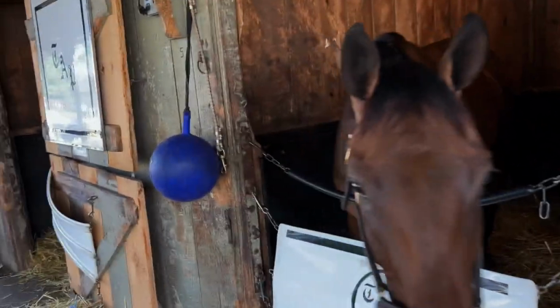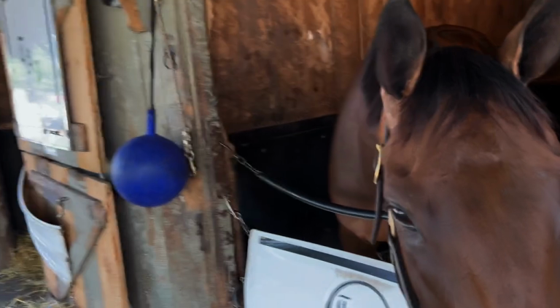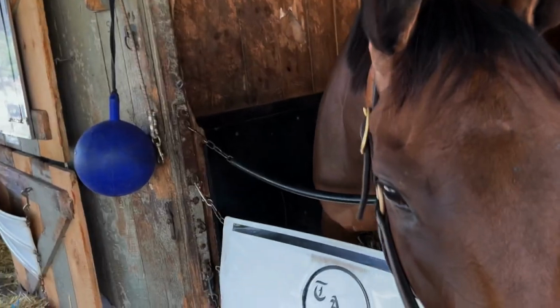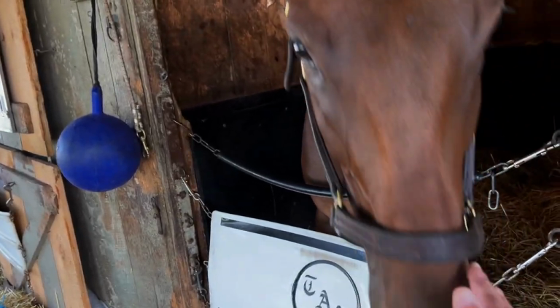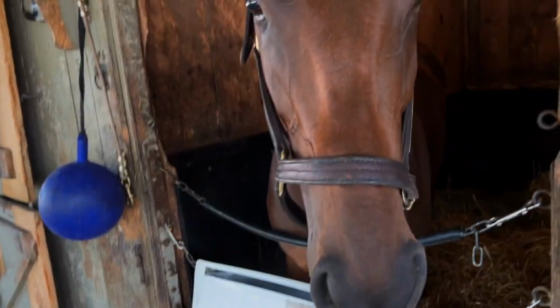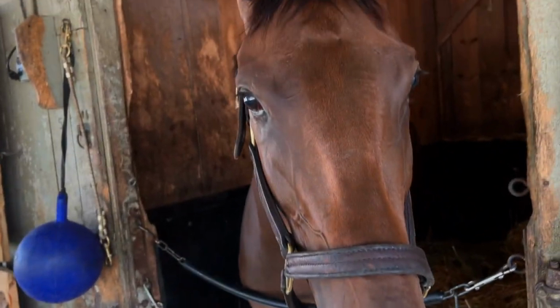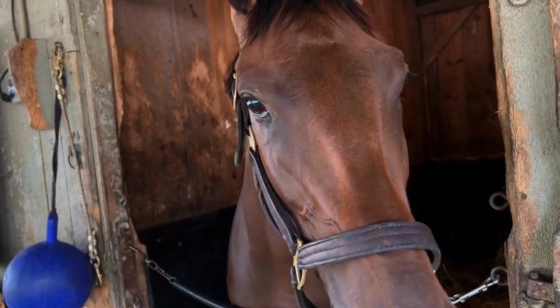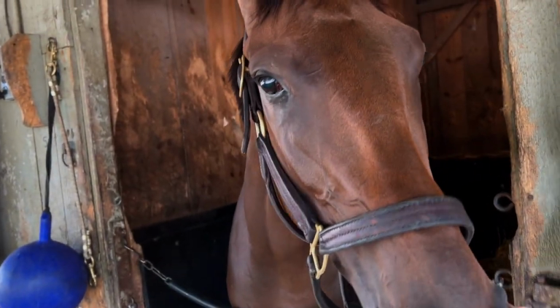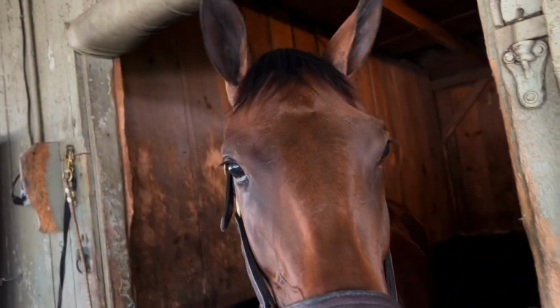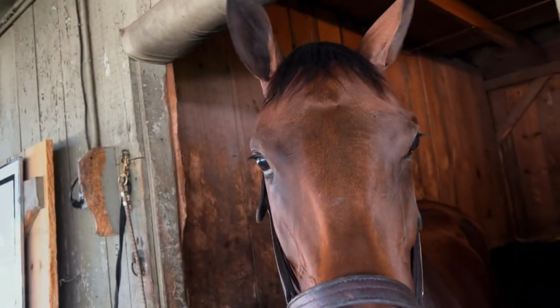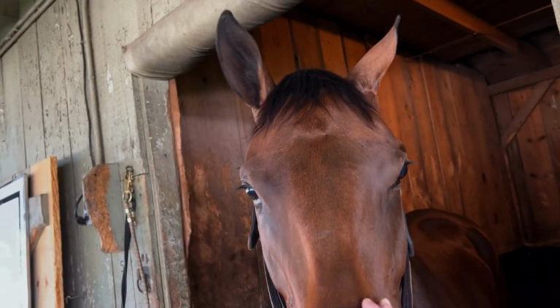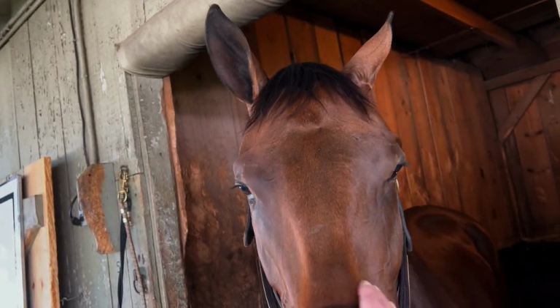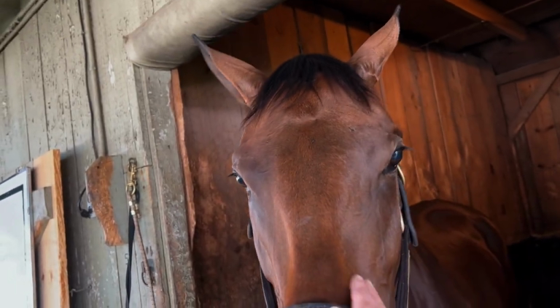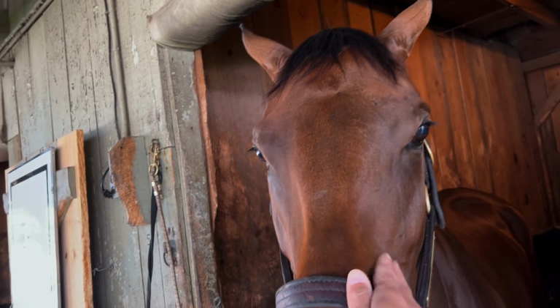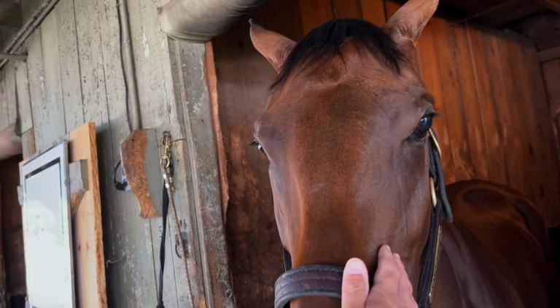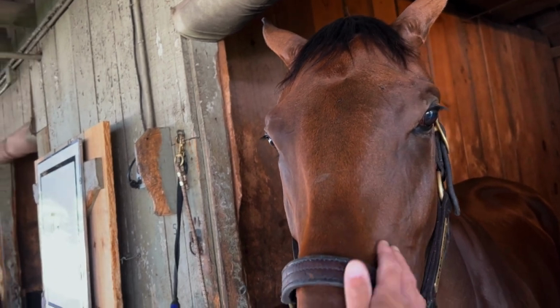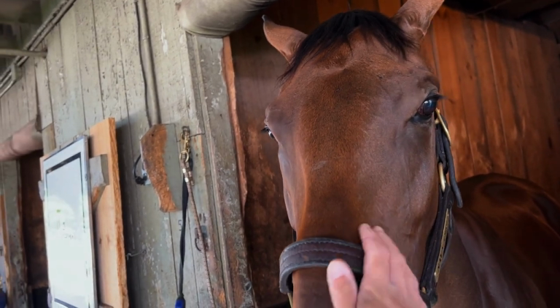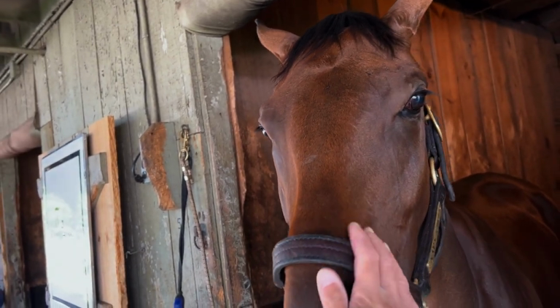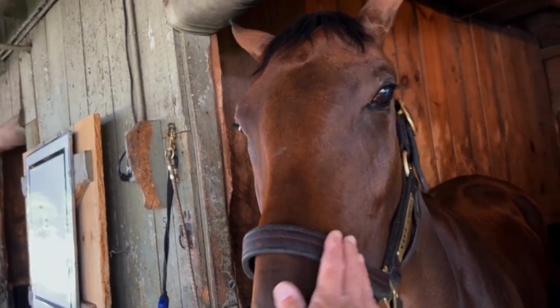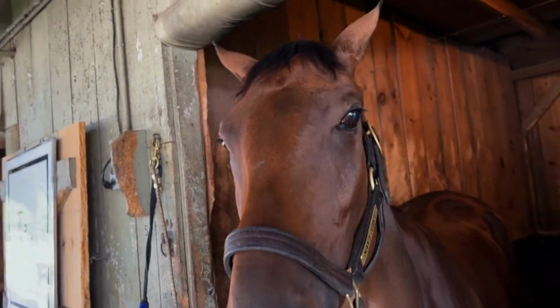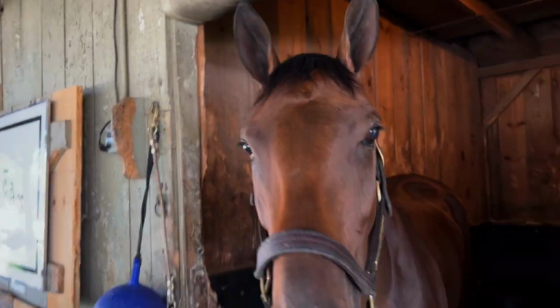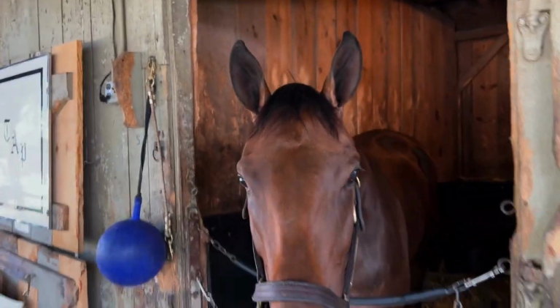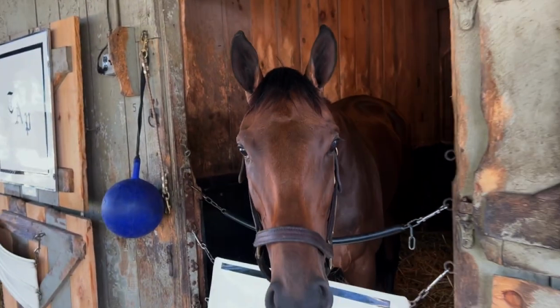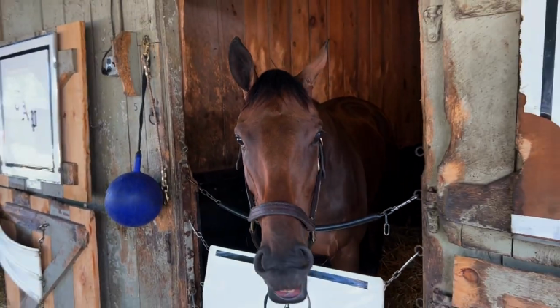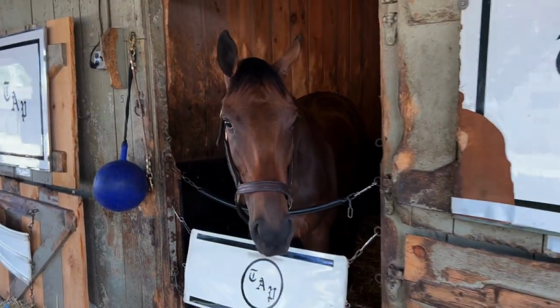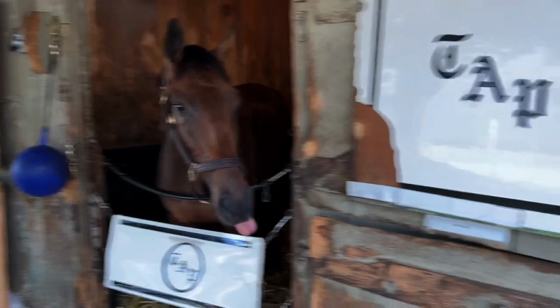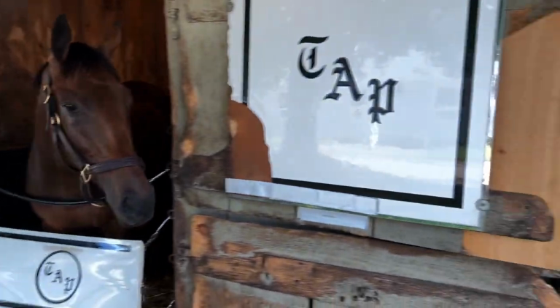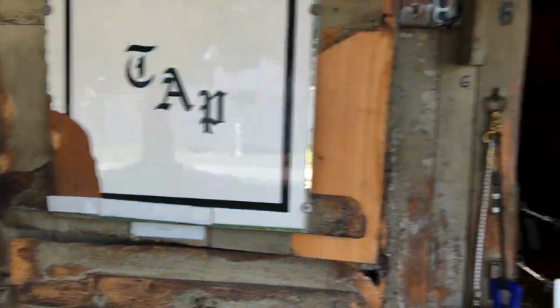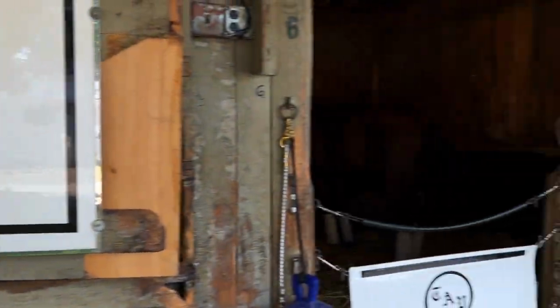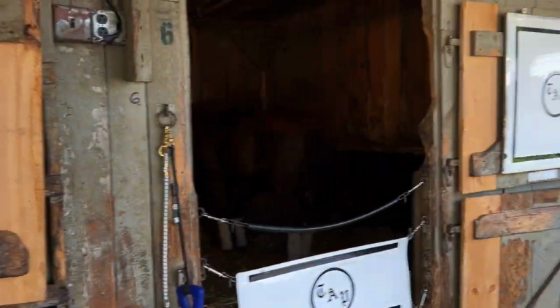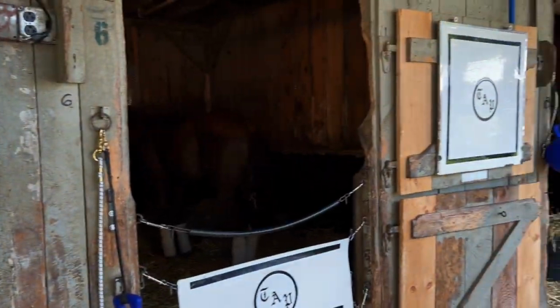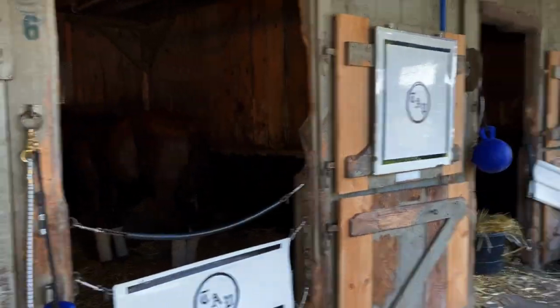Her ears are up — always look: if the ears are pinned, you stay away; if the ears are up, you can approach them. I've been doing this for a long time, you learn not to mess with them too much.